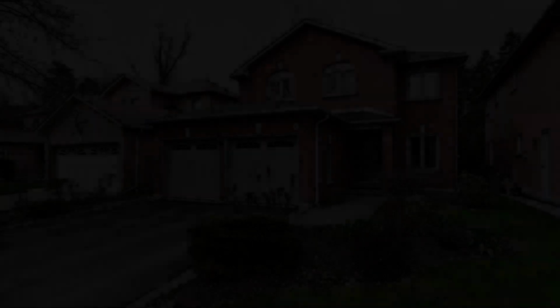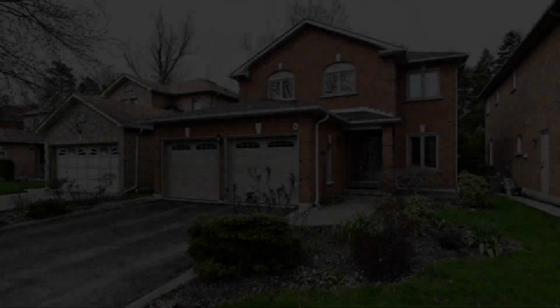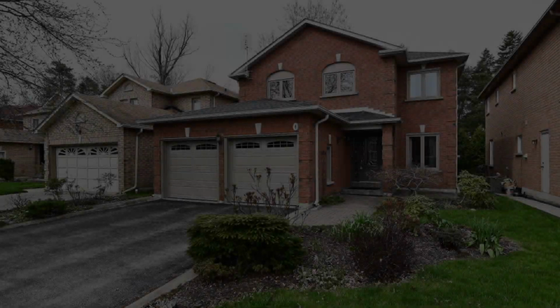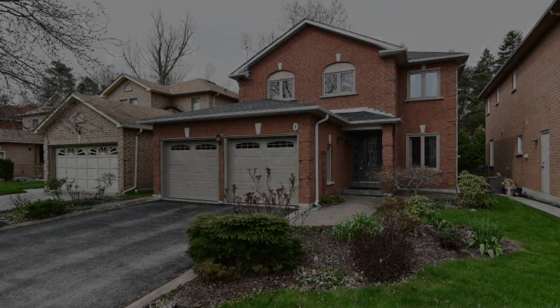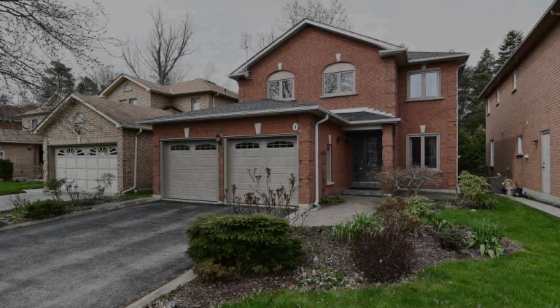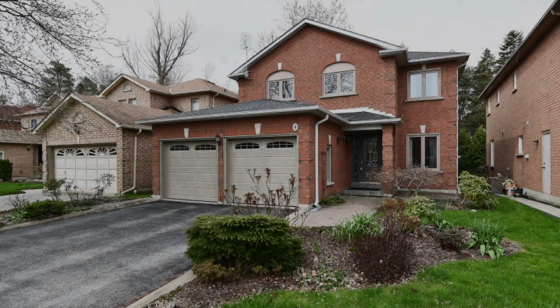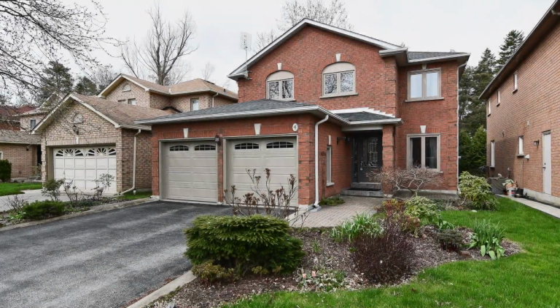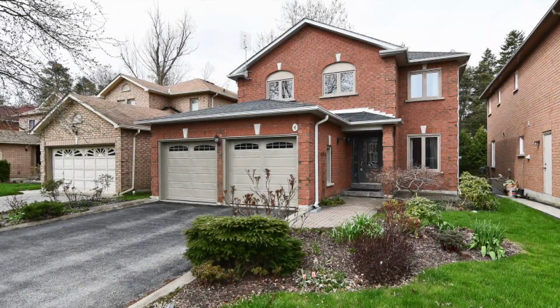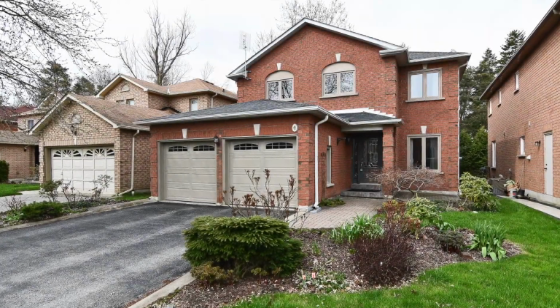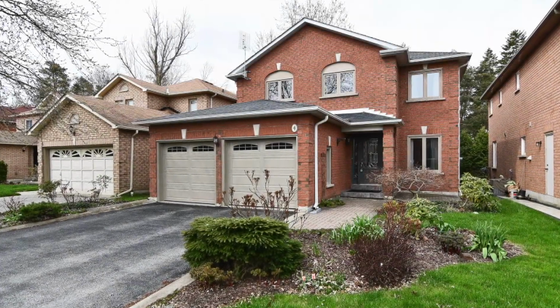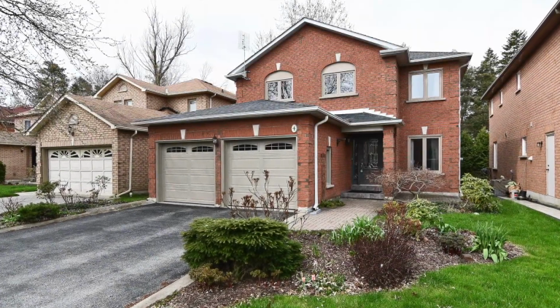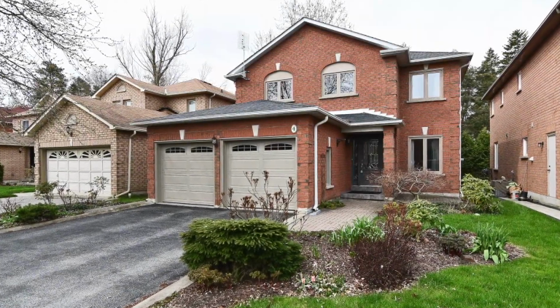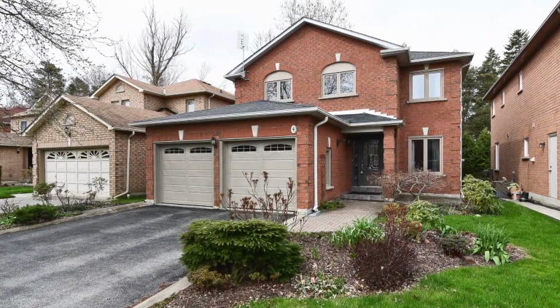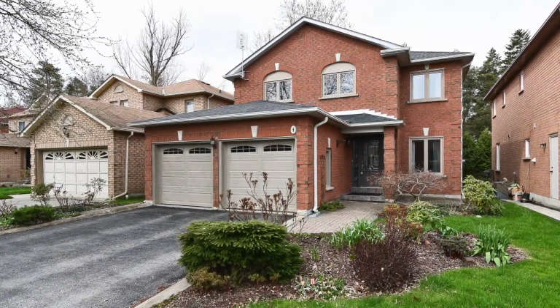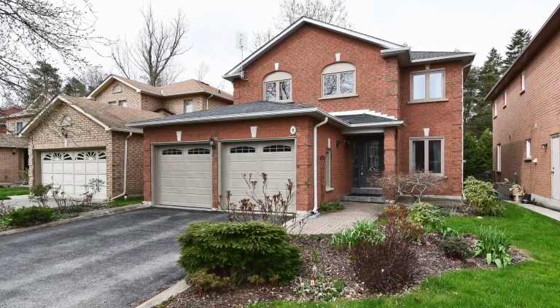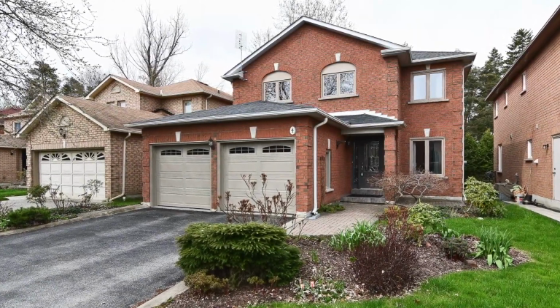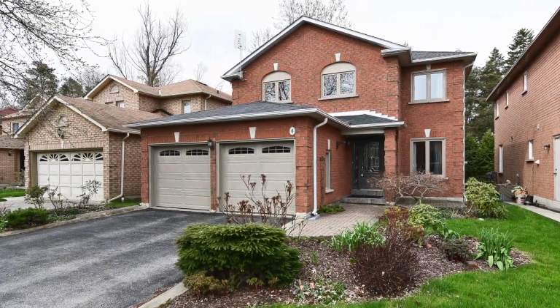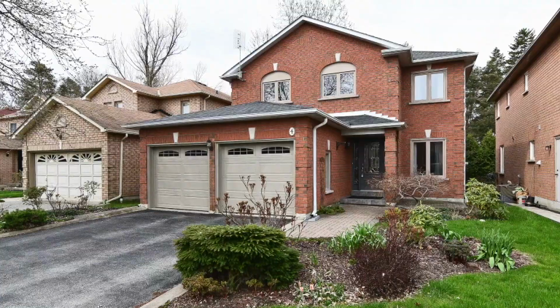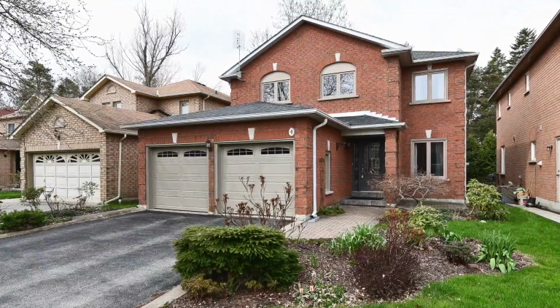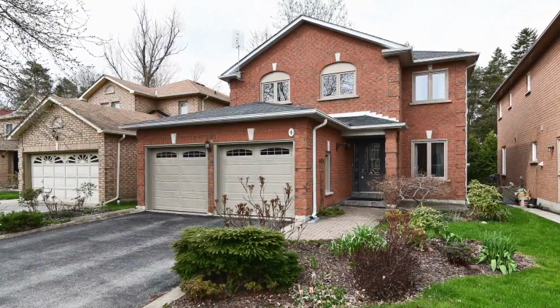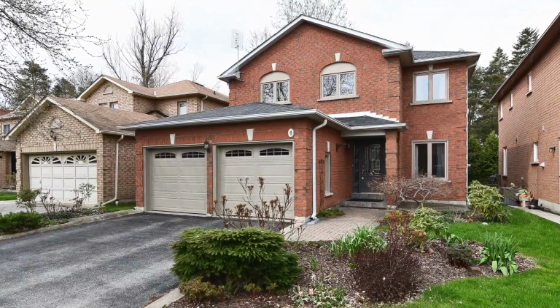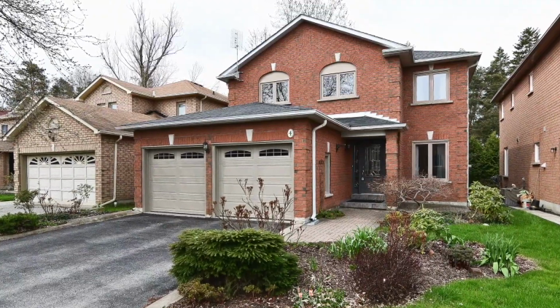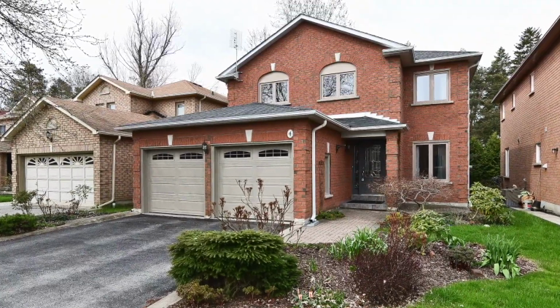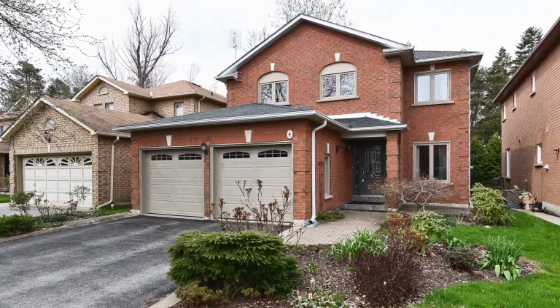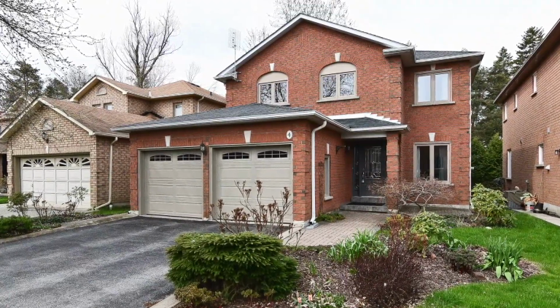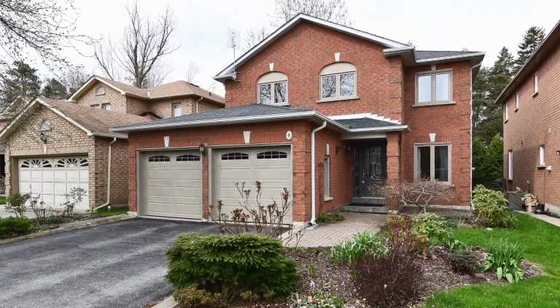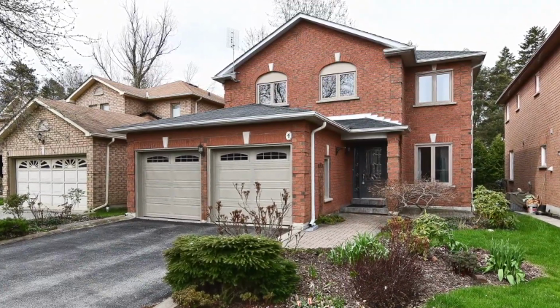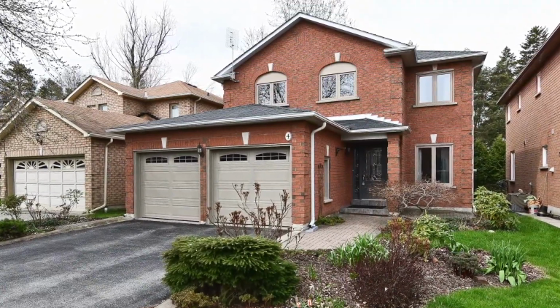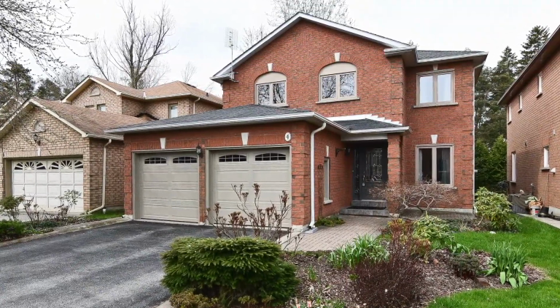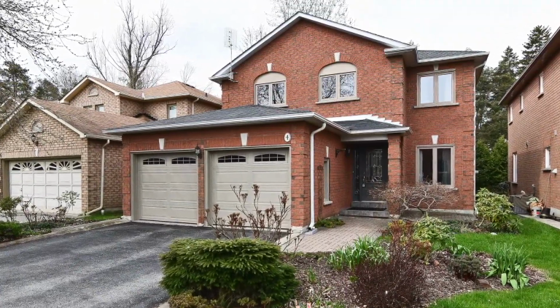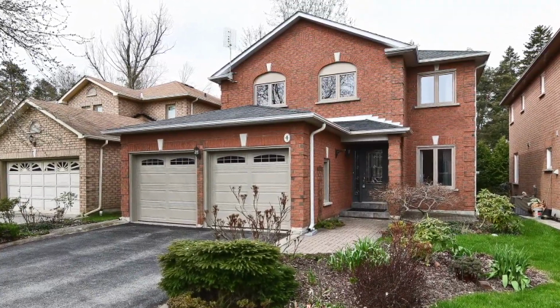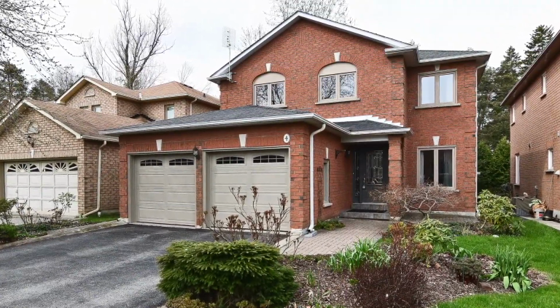Welcome to 4 Hania Terrace, an exceptionally well-maintained home well-situated within the sought-after Highland Creek neighborhood of Toronto.